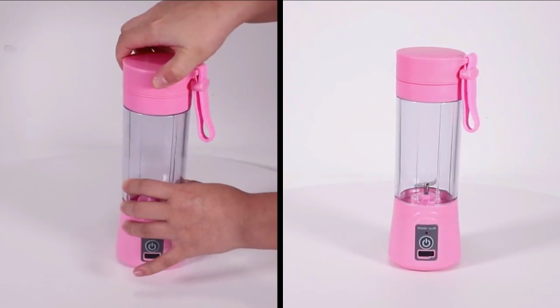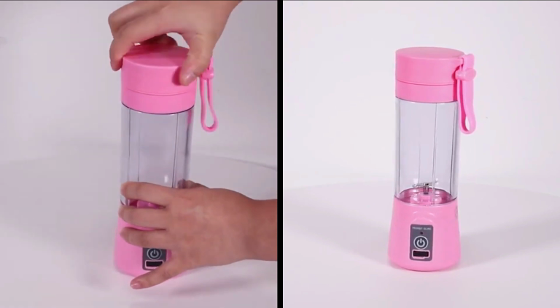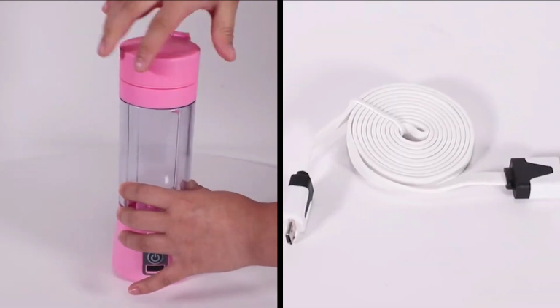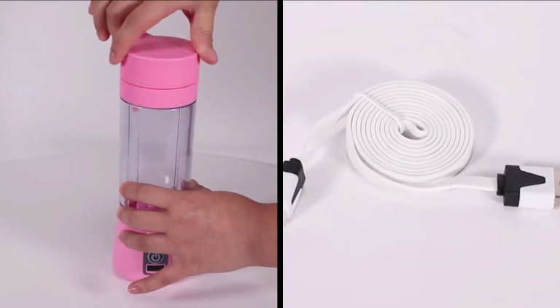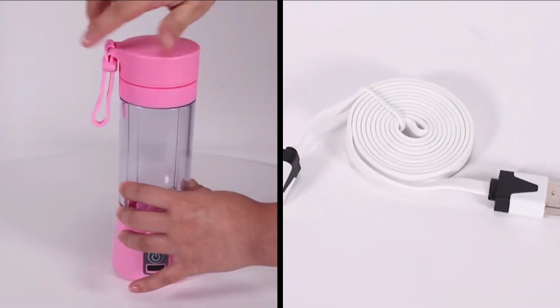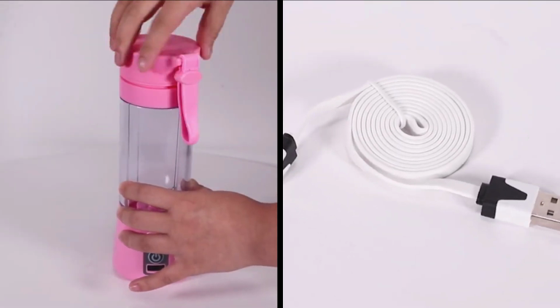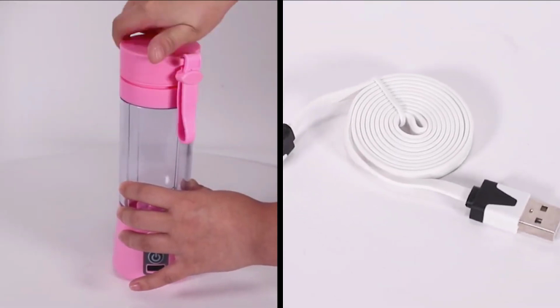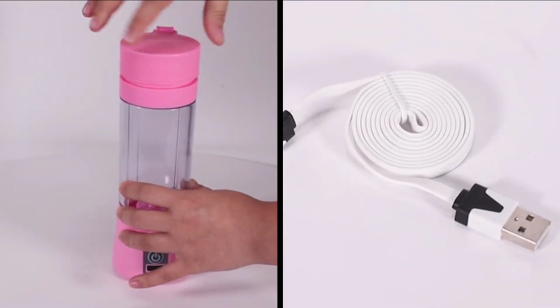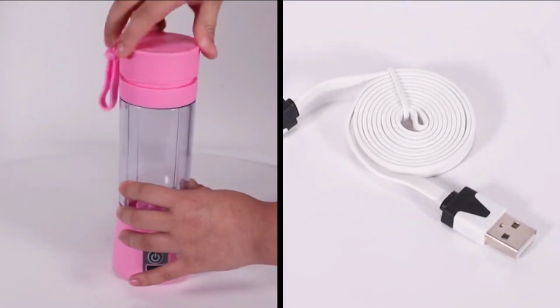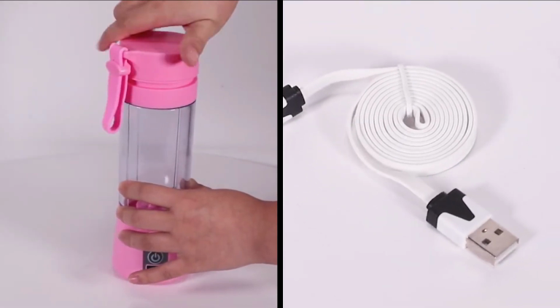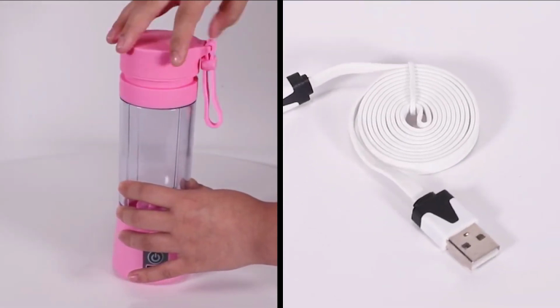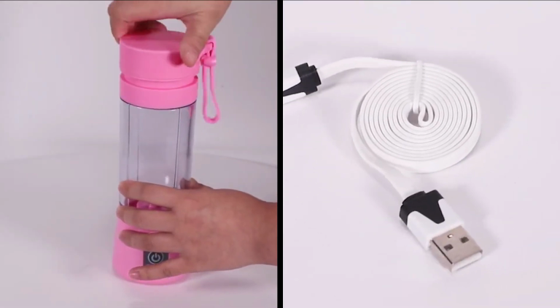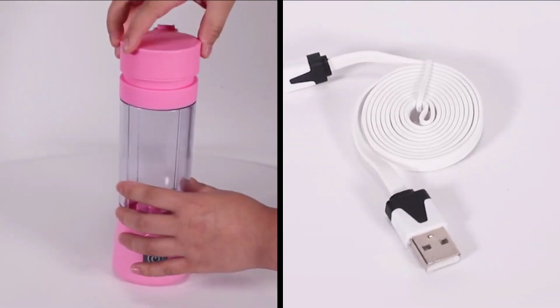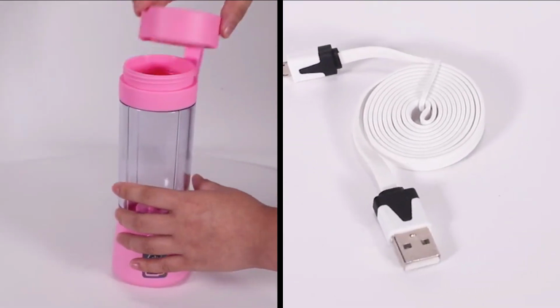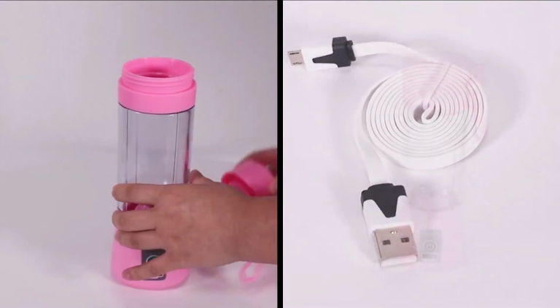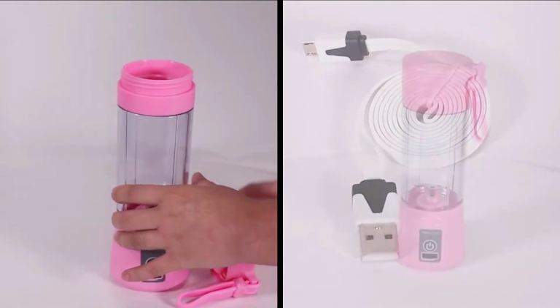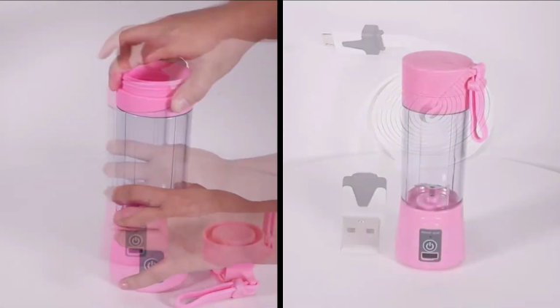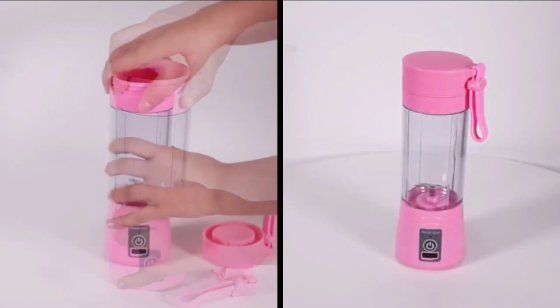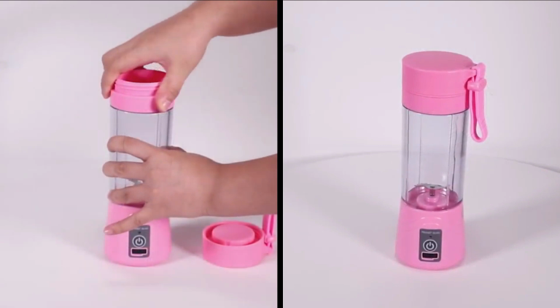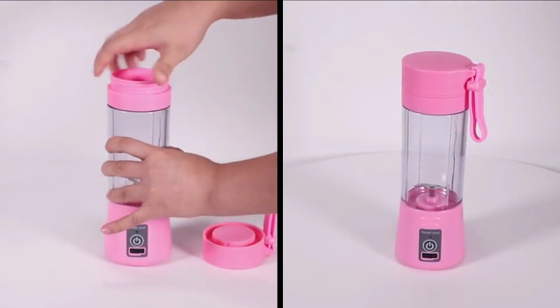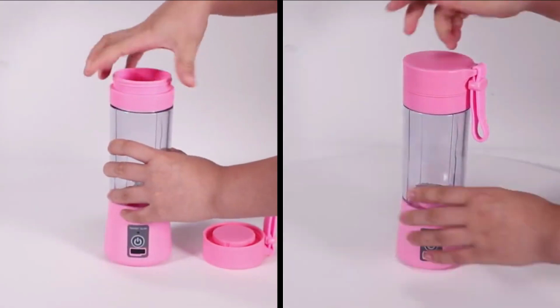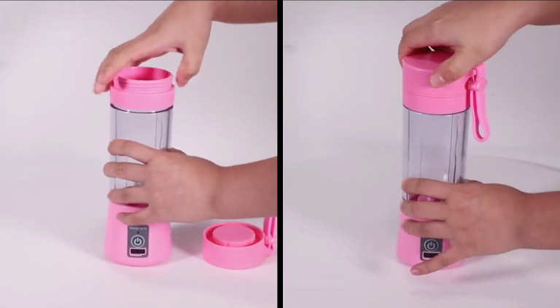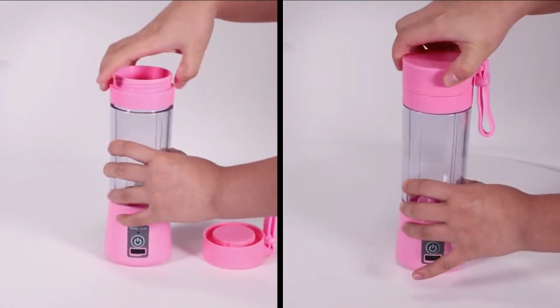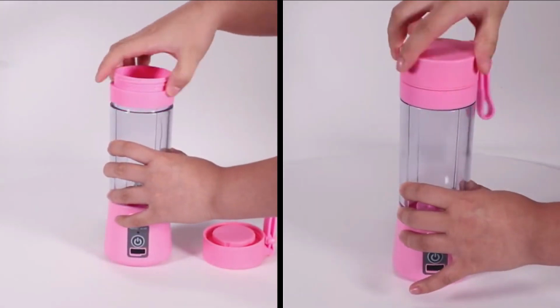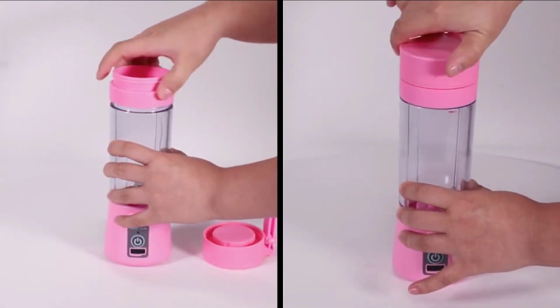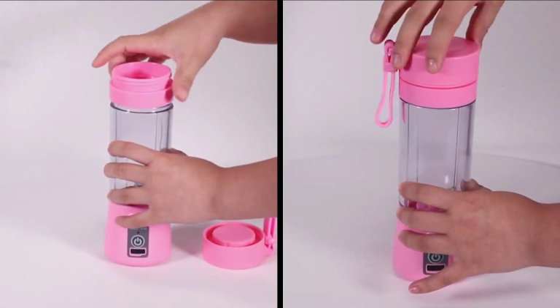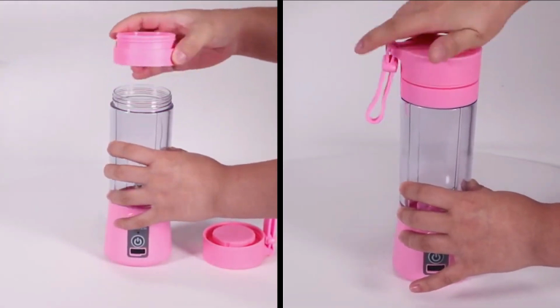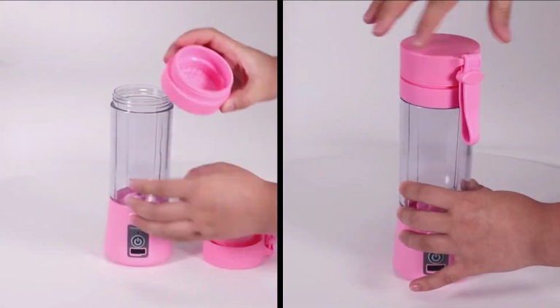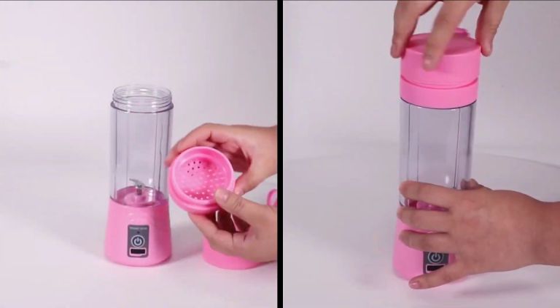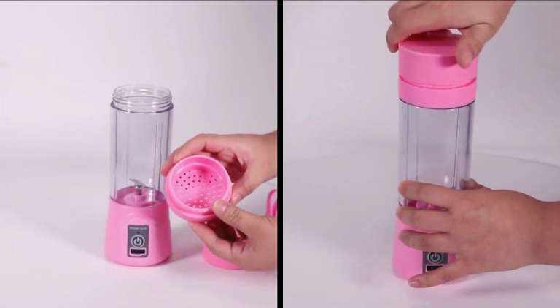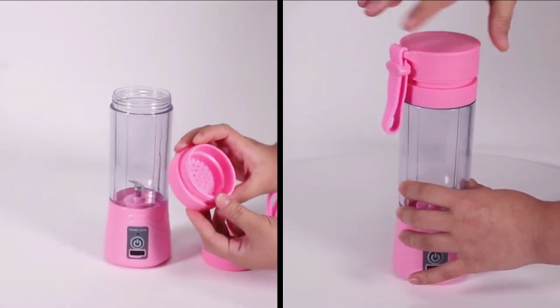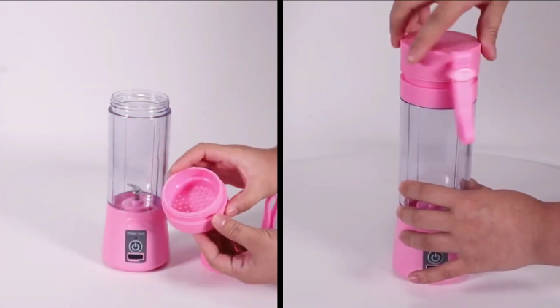The juice blender is a portable, USB rechargeable juicer that helps you to stay in shape and includes e-books with more than 300 recipes.